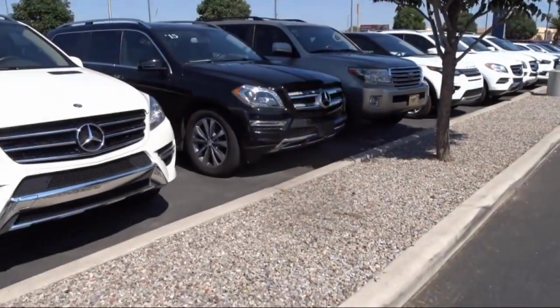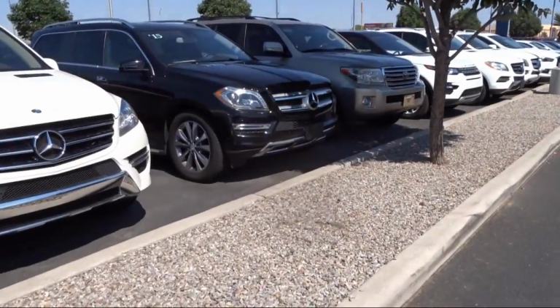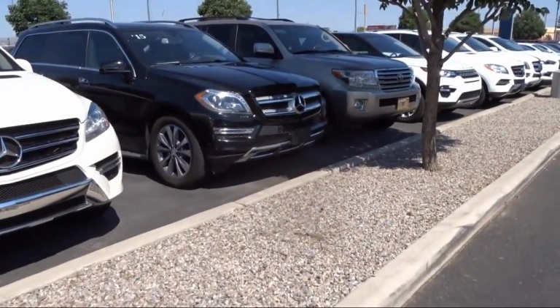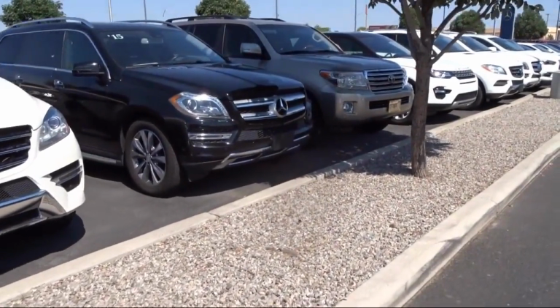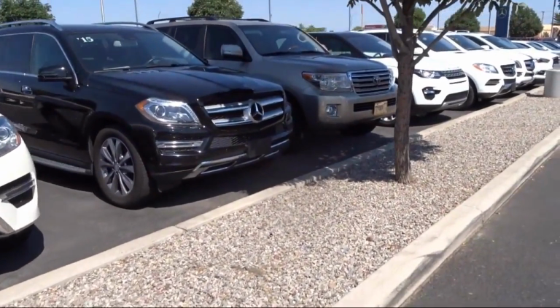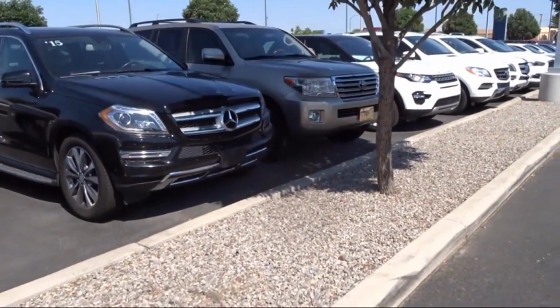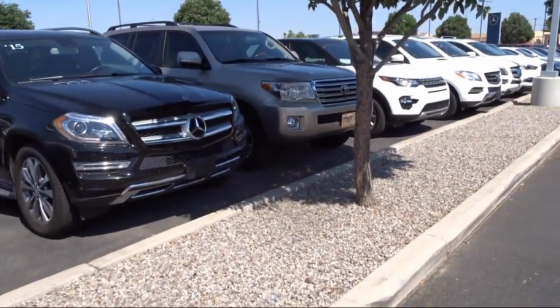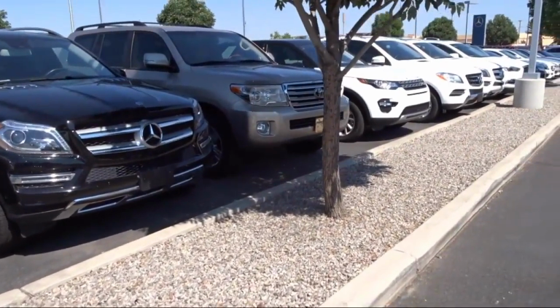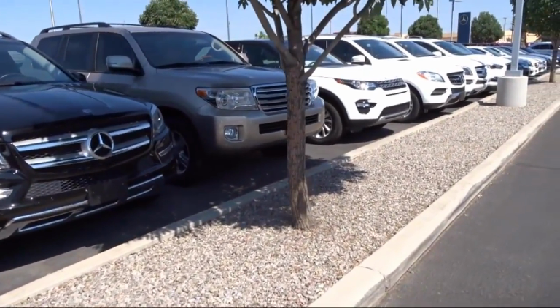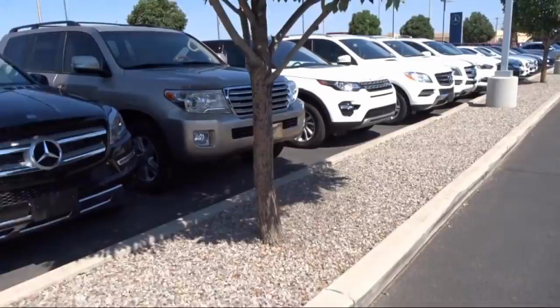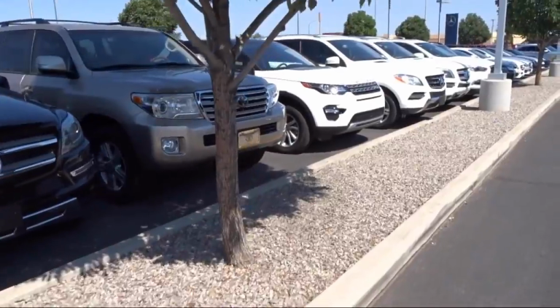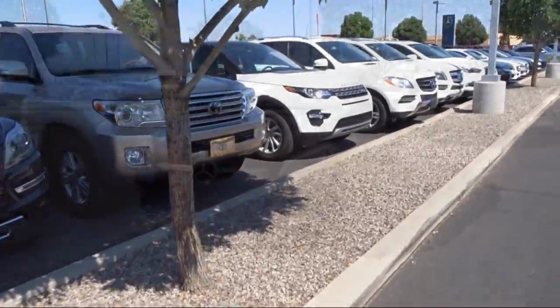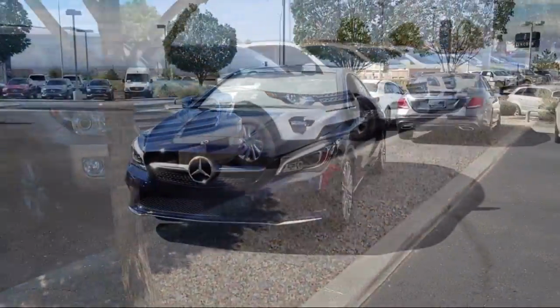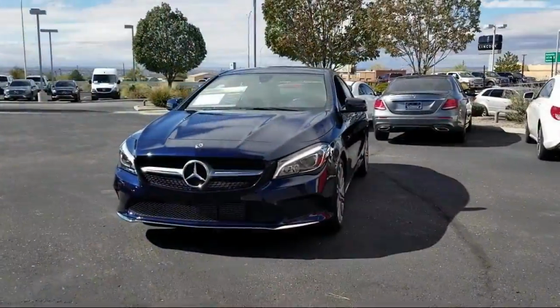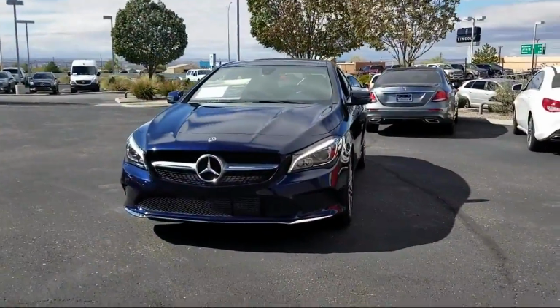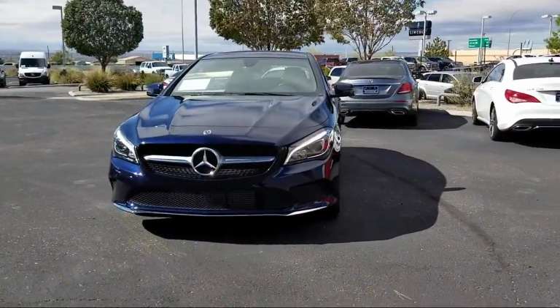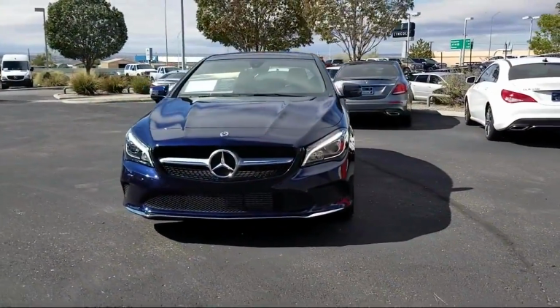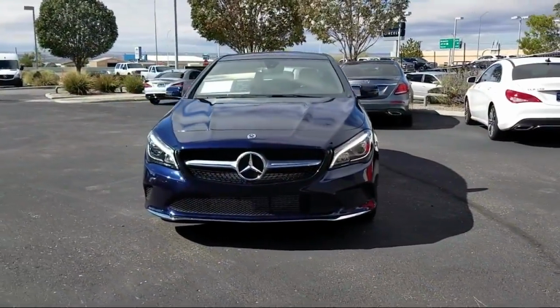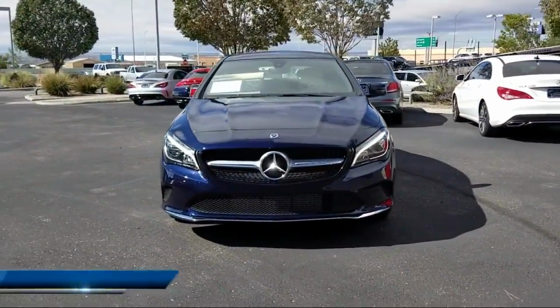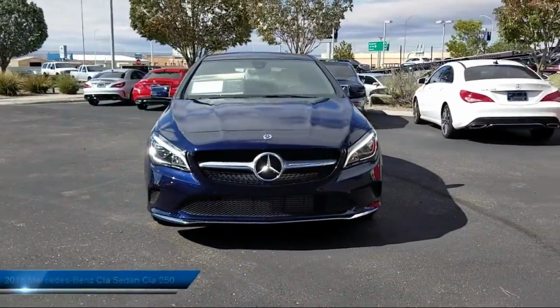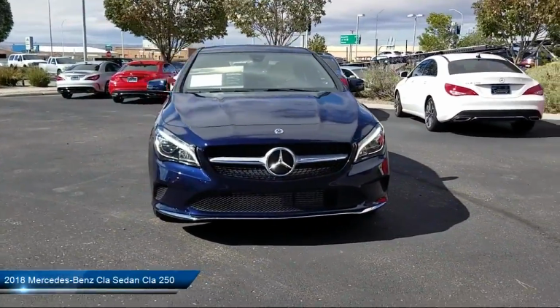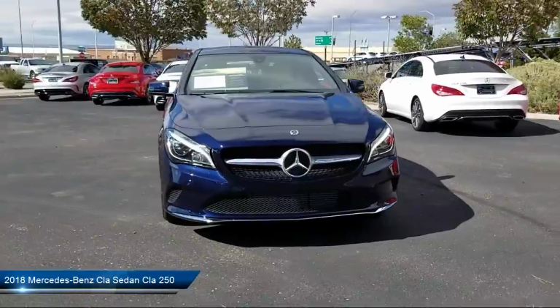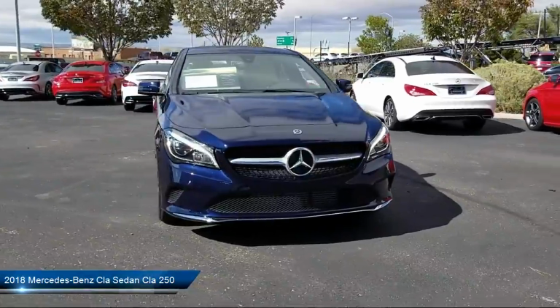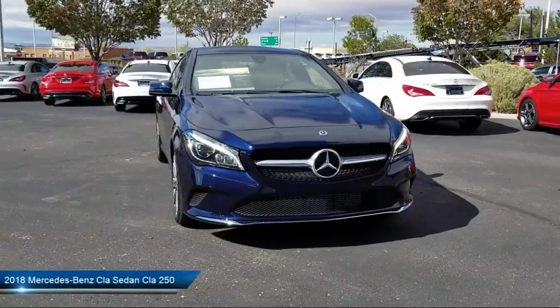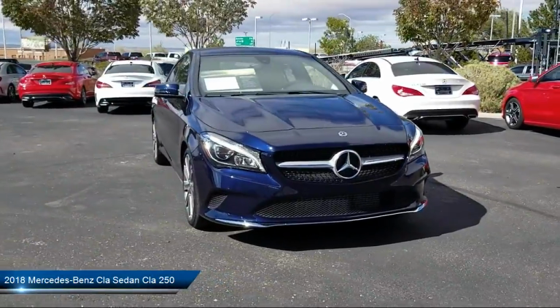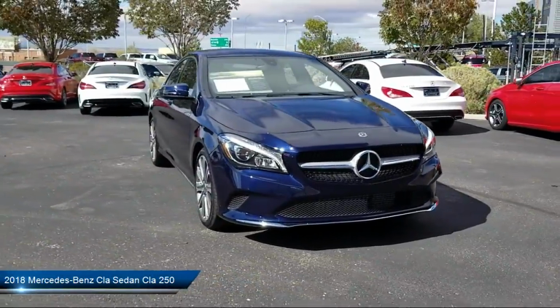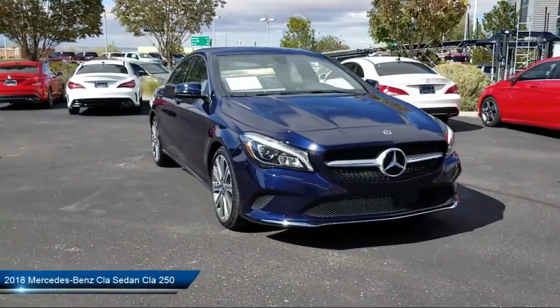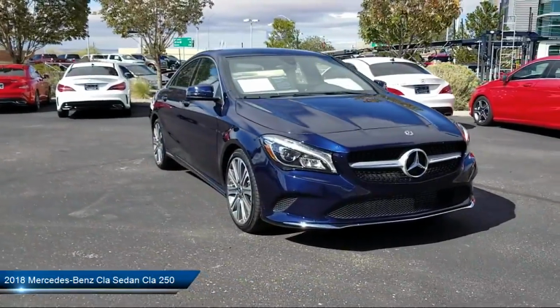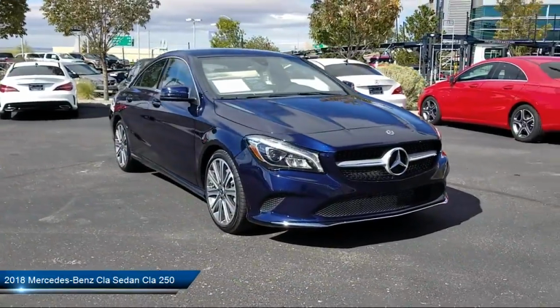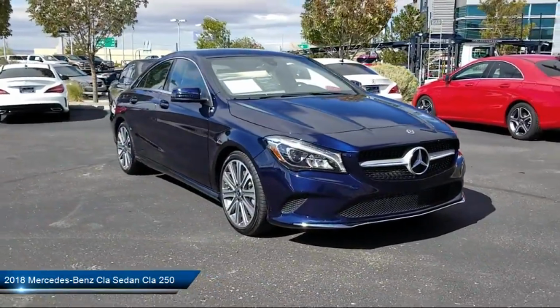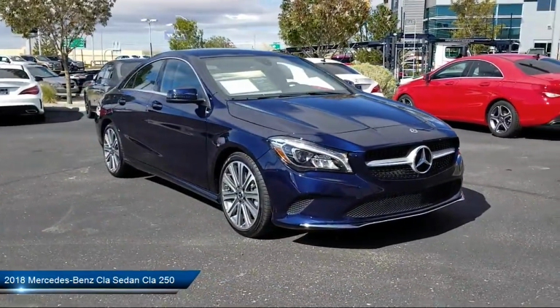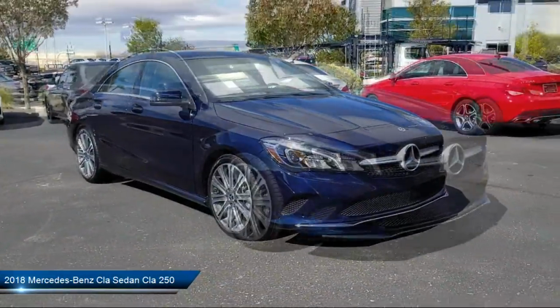Here's a look at another one of our pre-owned vehicles from our great selection. It comes equipped with rain-sensitive windshield wipers, keyless entry, rear spoiler, Harman Kardon premium audio system, air conditioning, and traction control.